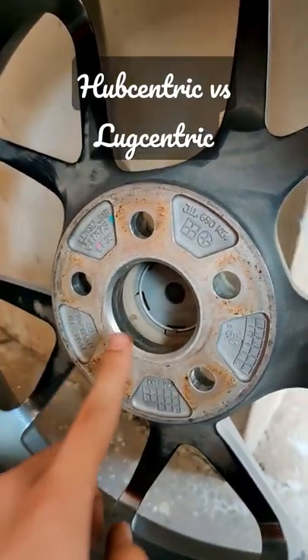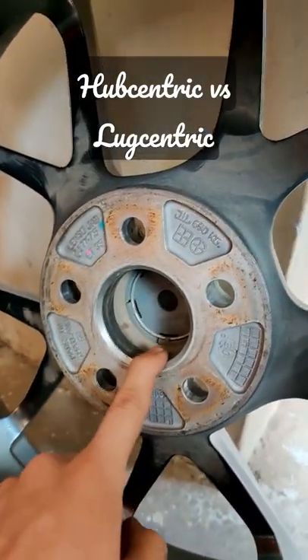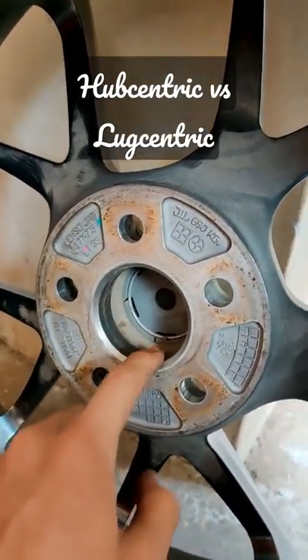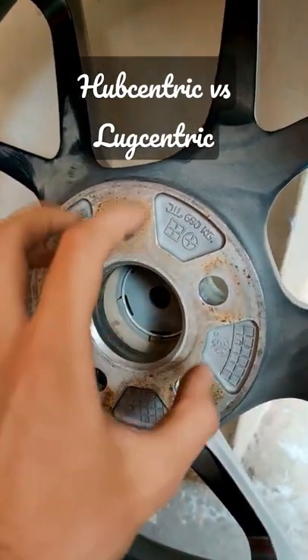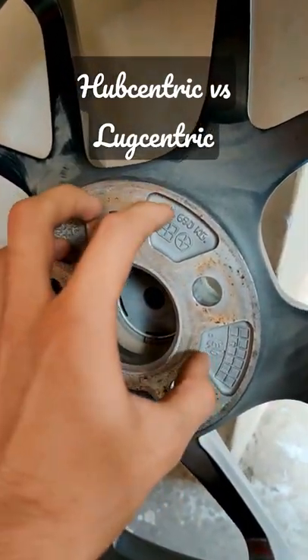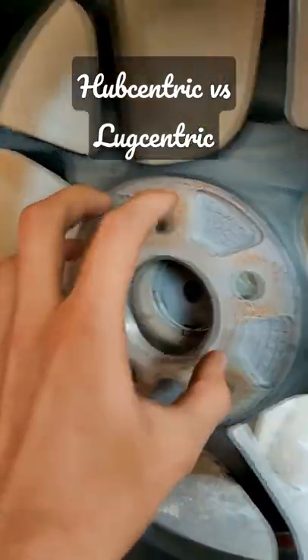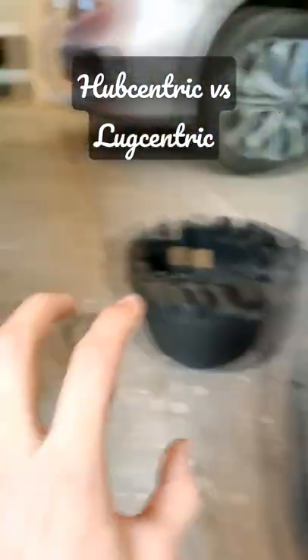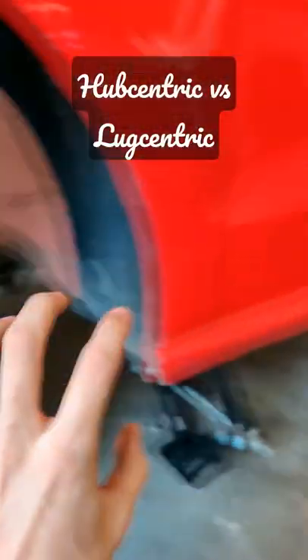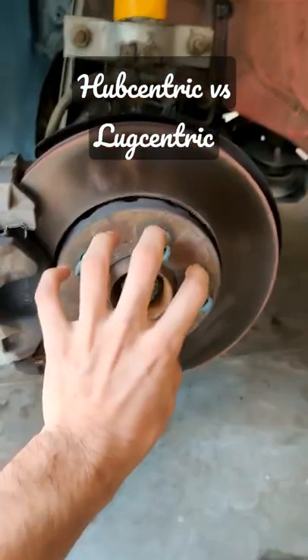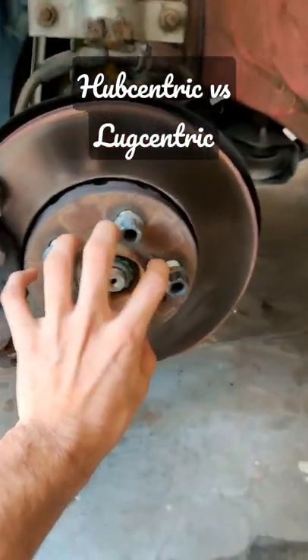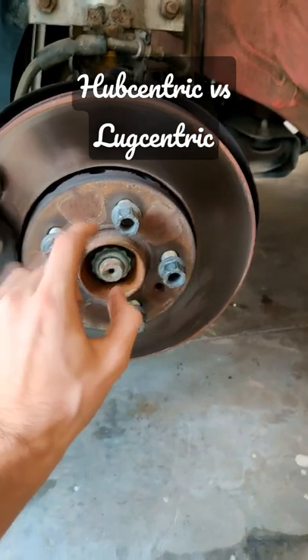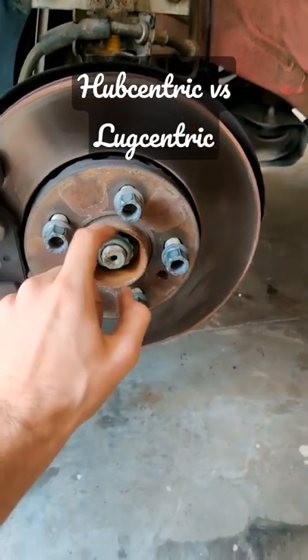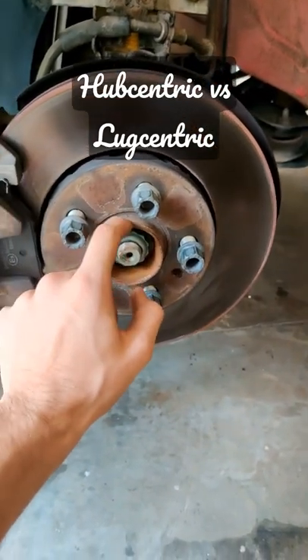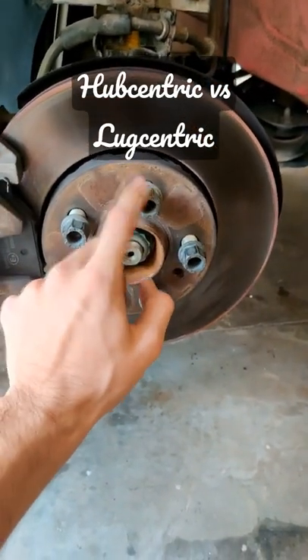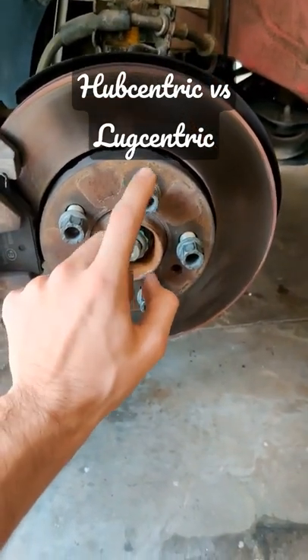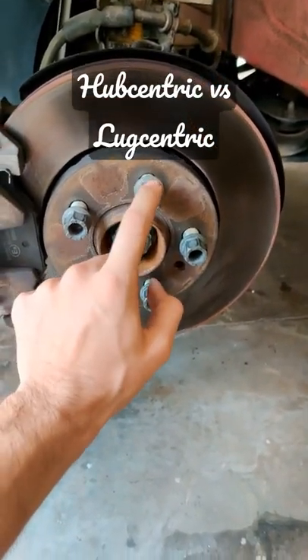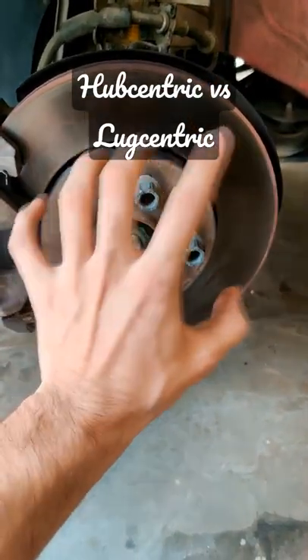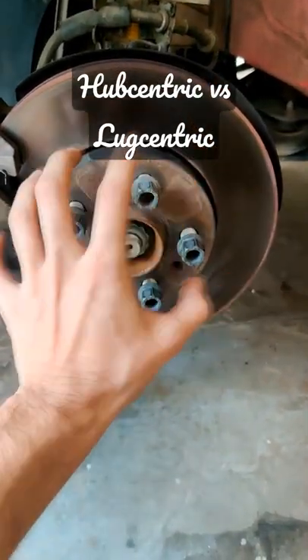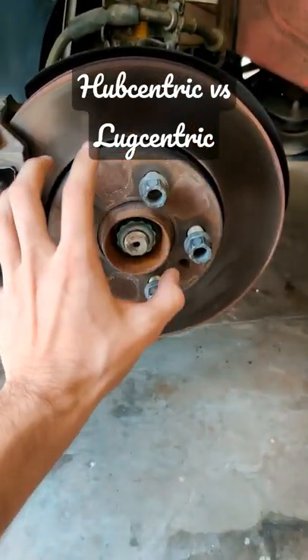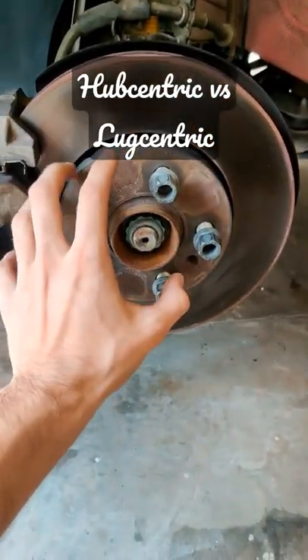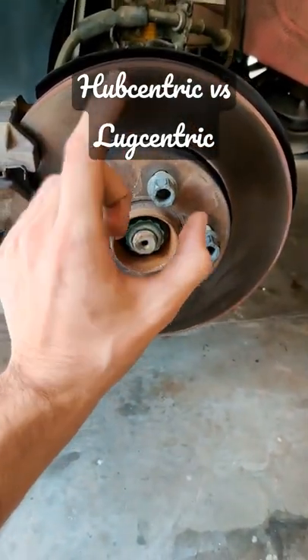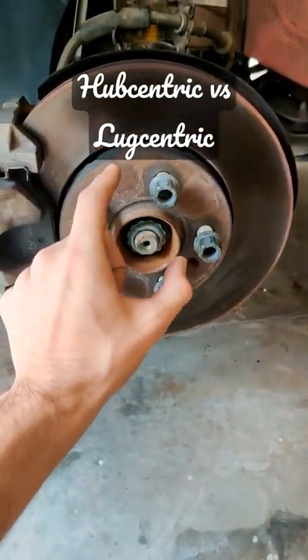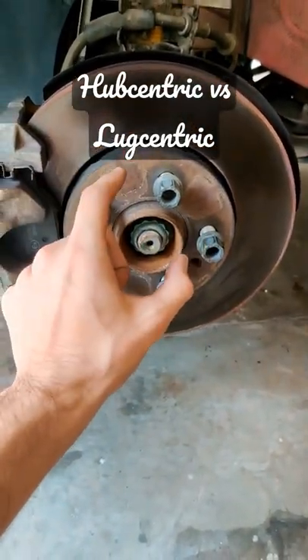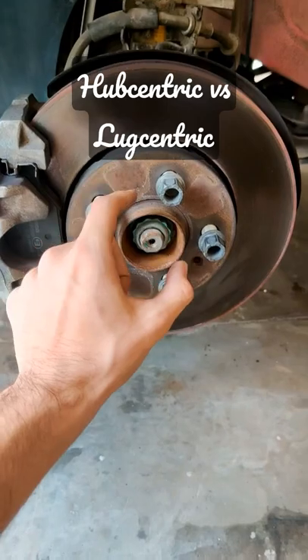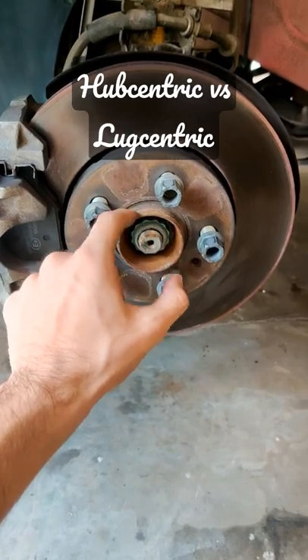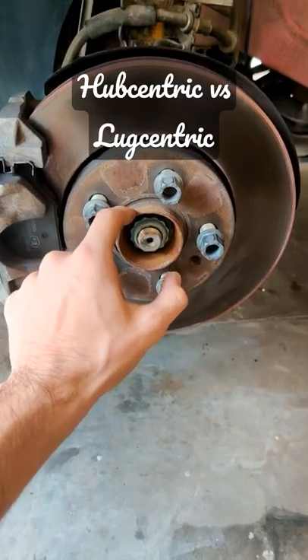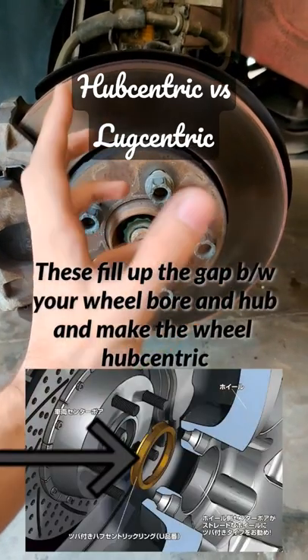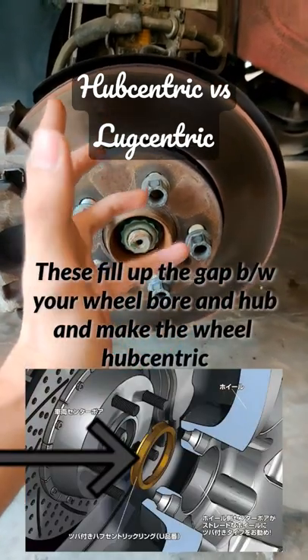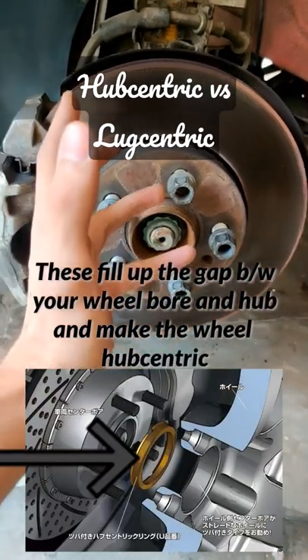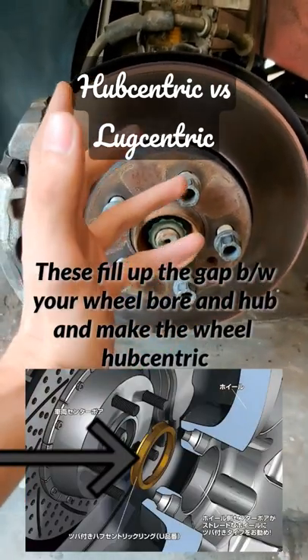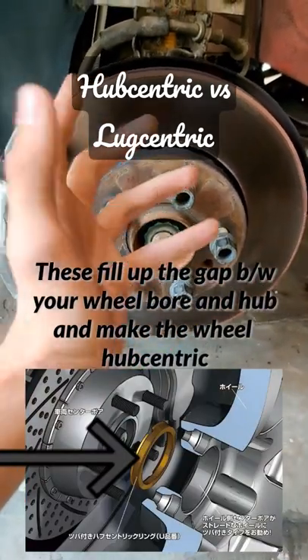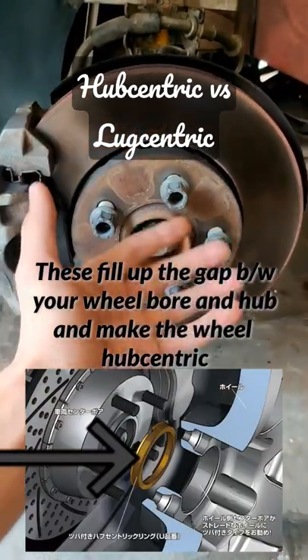If the center bore of a wheel is too large to fit onto the hub, it won't grab onto the hub to be centered. It'll need to be lug centric, but that is the wrong way to center your wheel. The accurate way to center your wheel is through your hub. There are things called hub centric rings for this purpose.